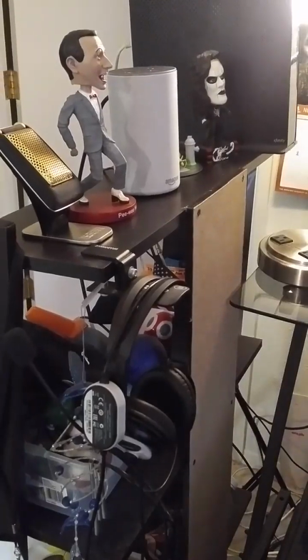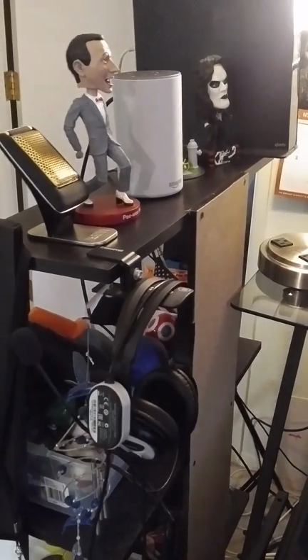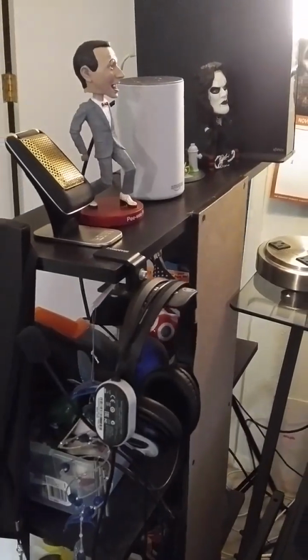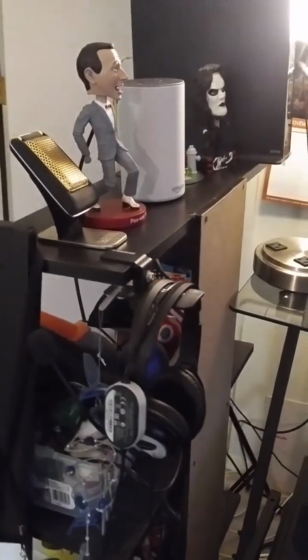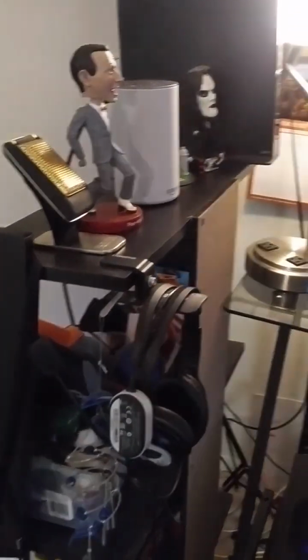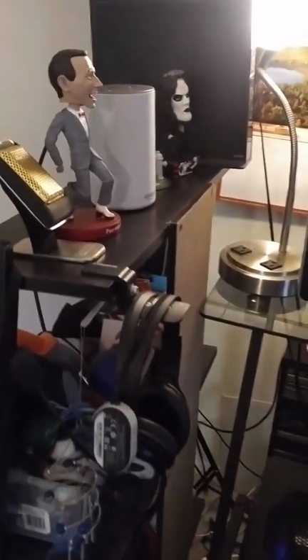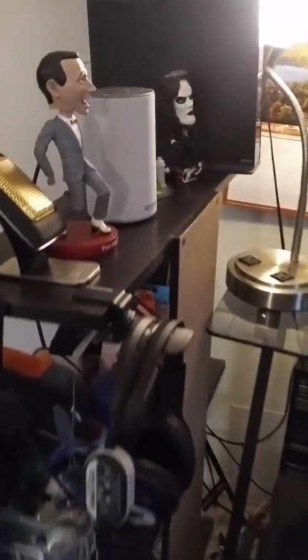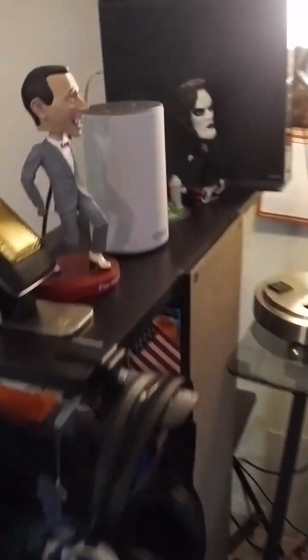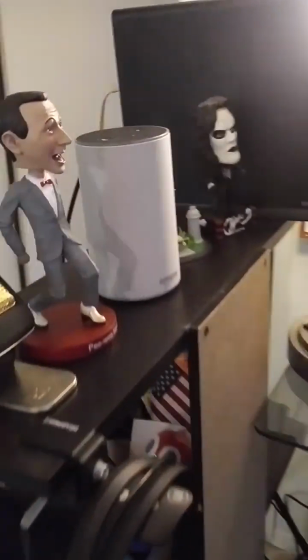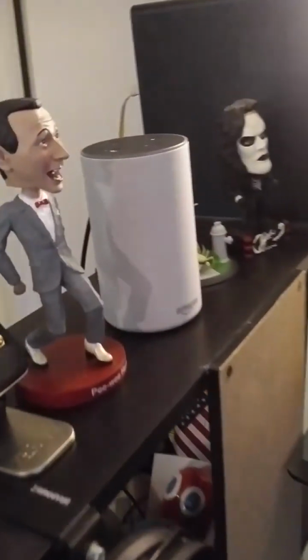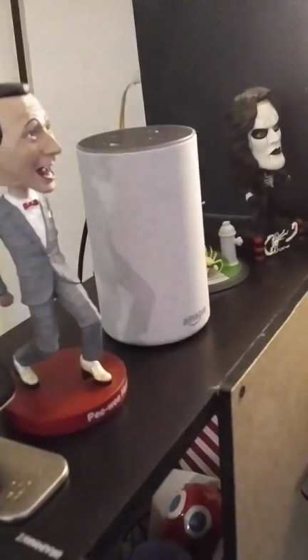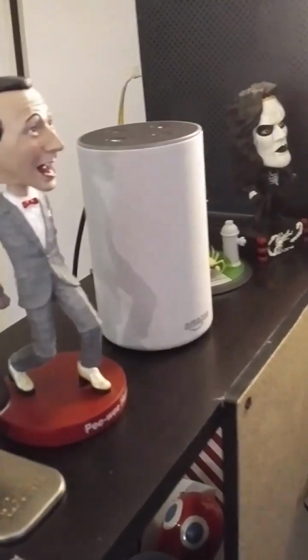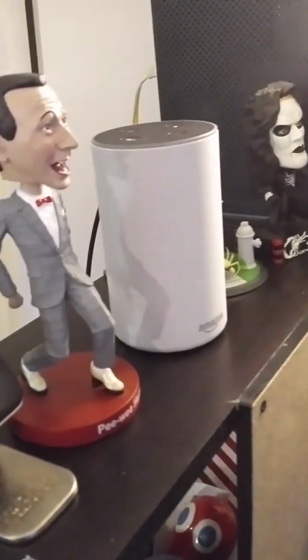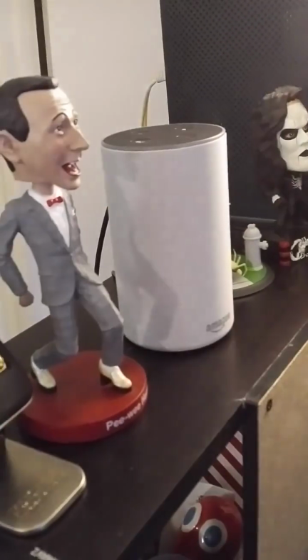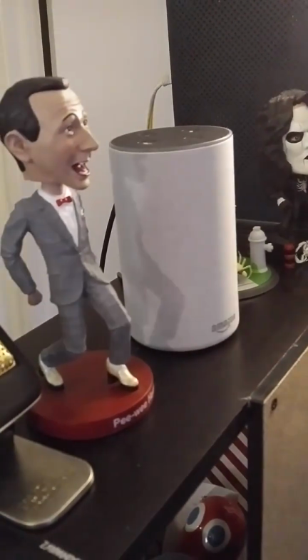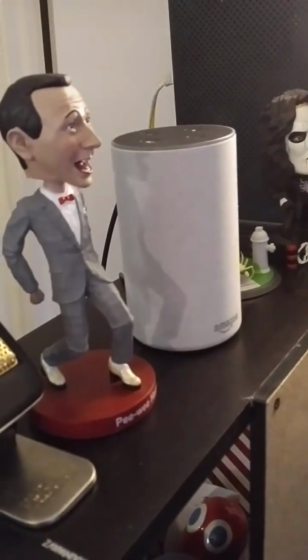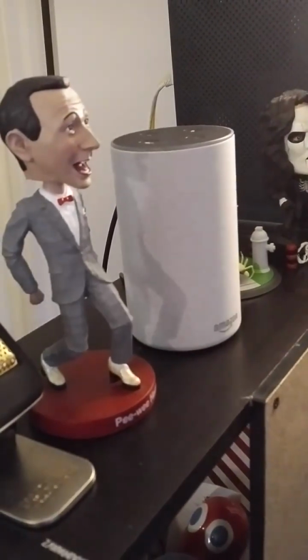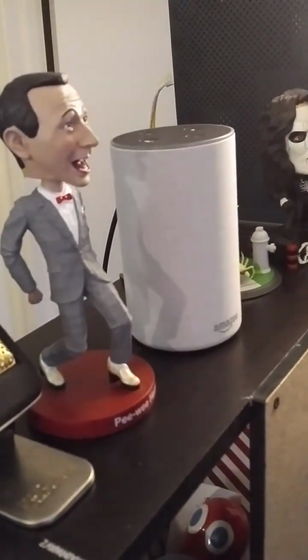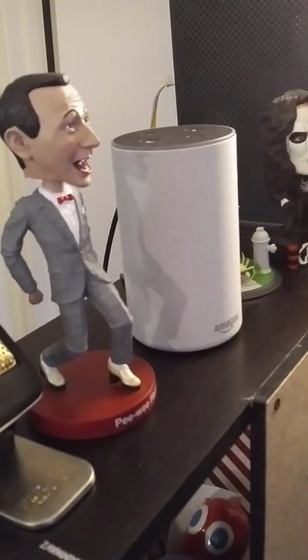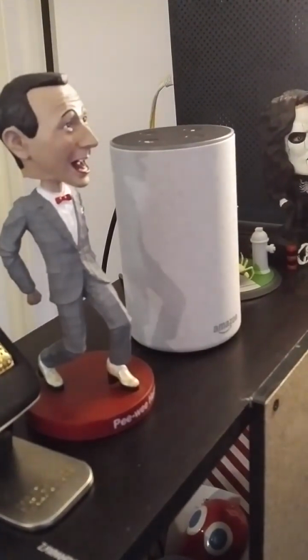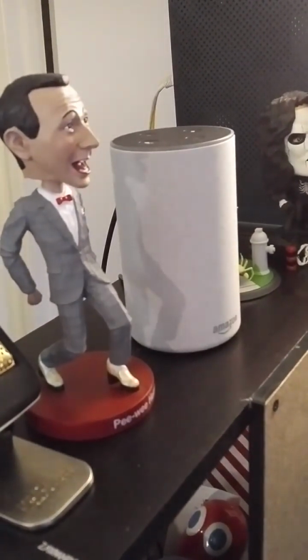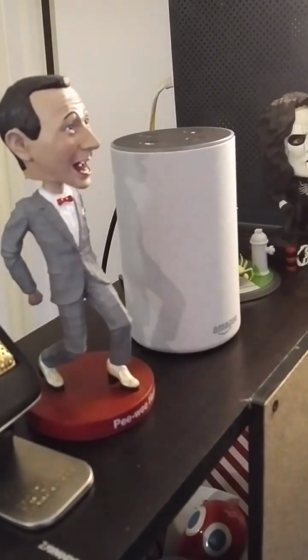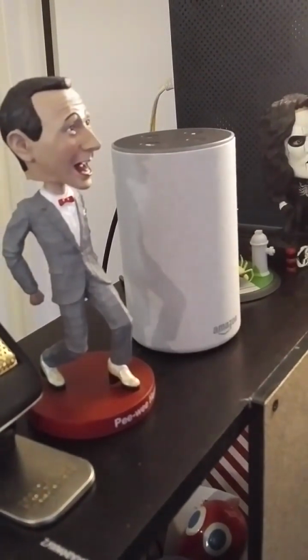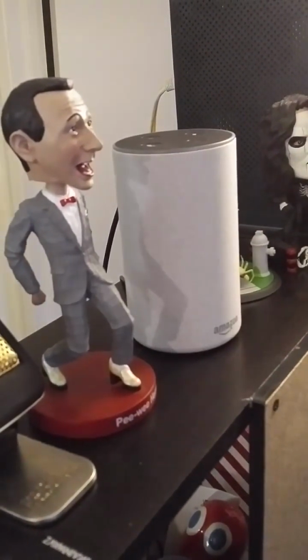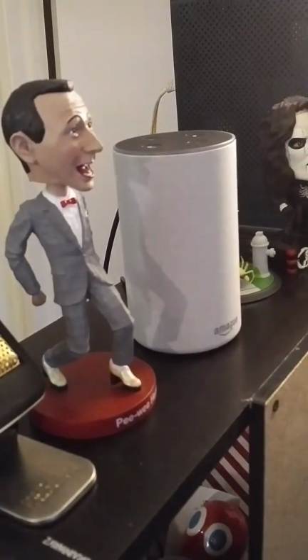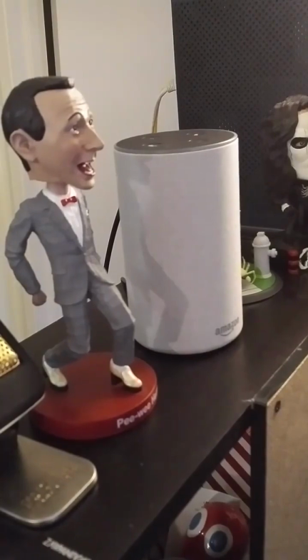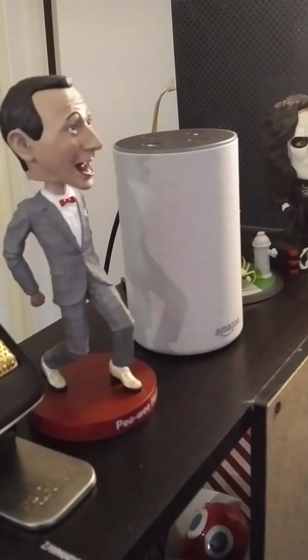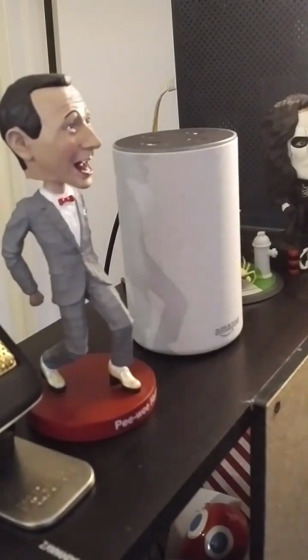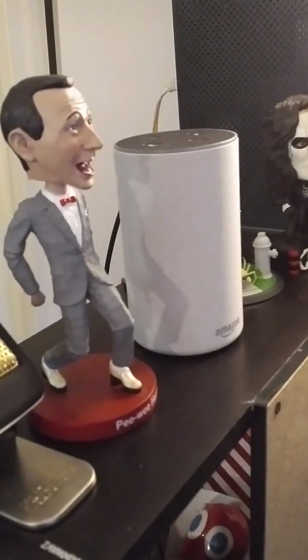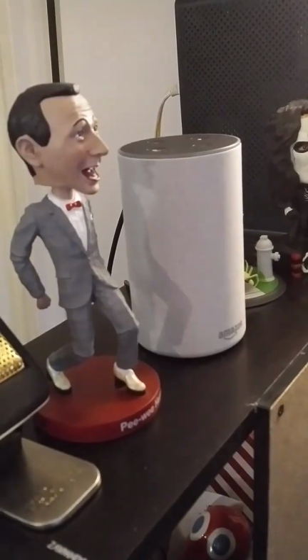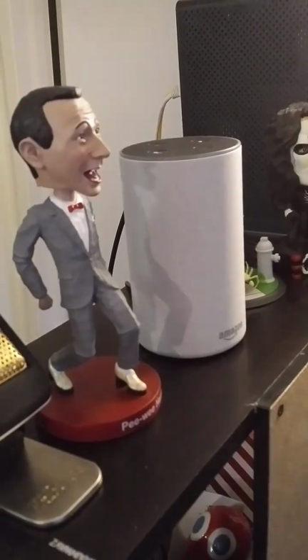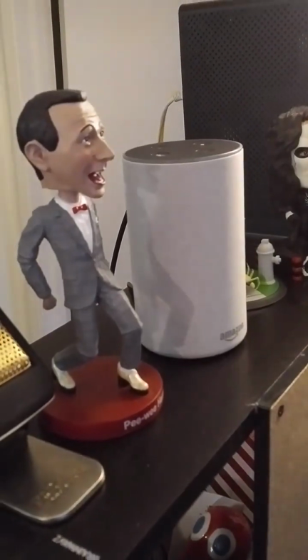Hola gang! I'm about to make up some lunch. I've got my Amazon Echo over here, and it's playing some ocean sounds — the ocean waves.